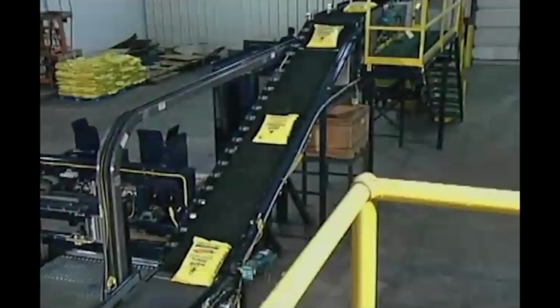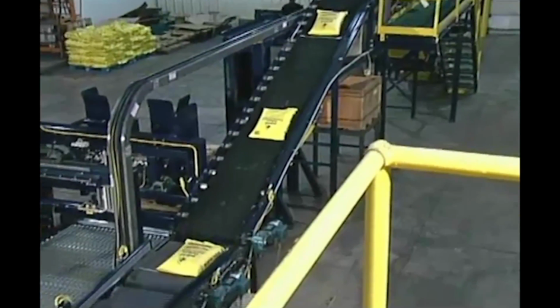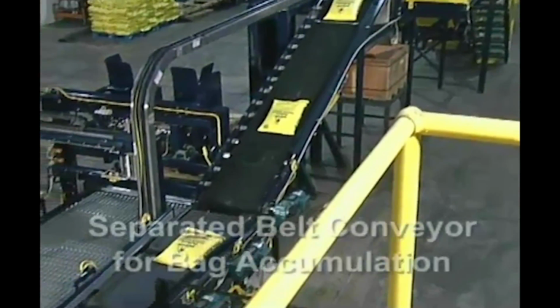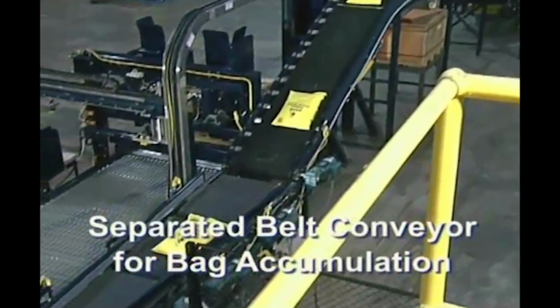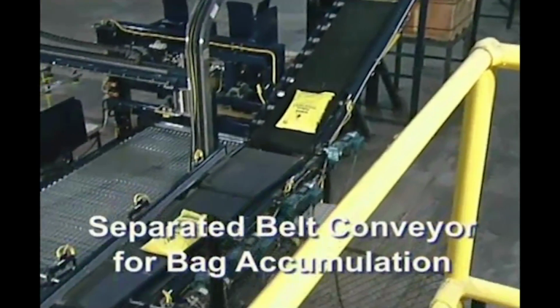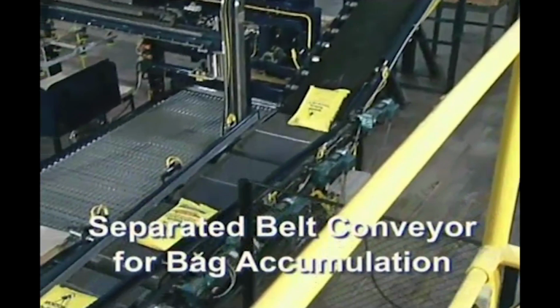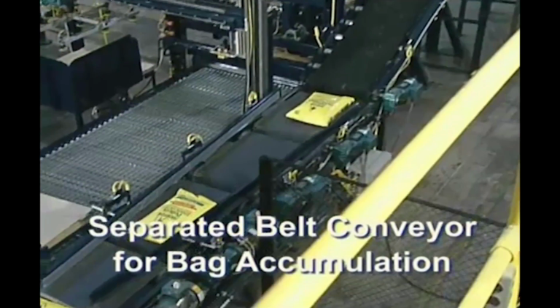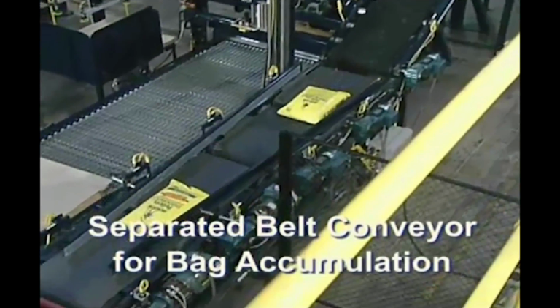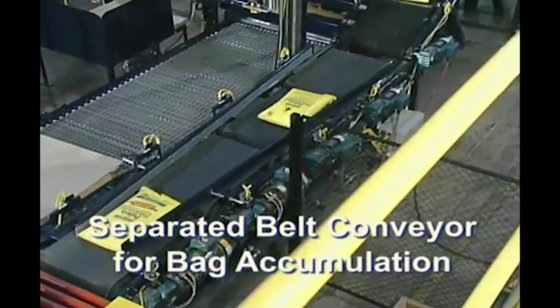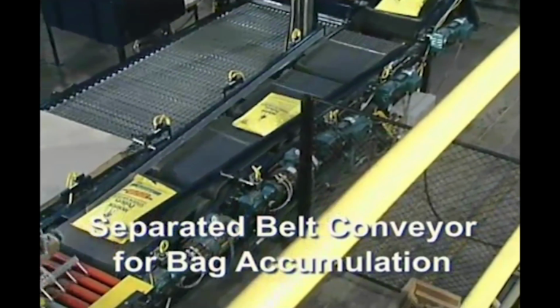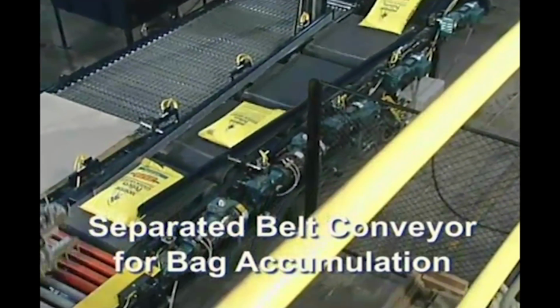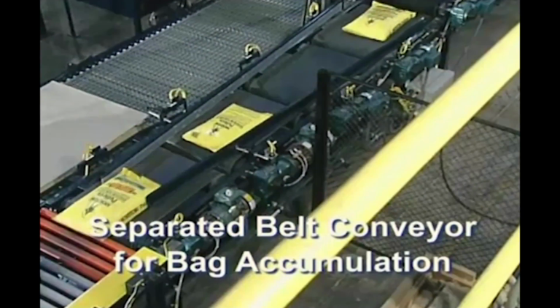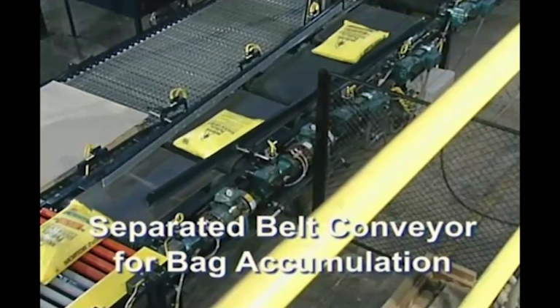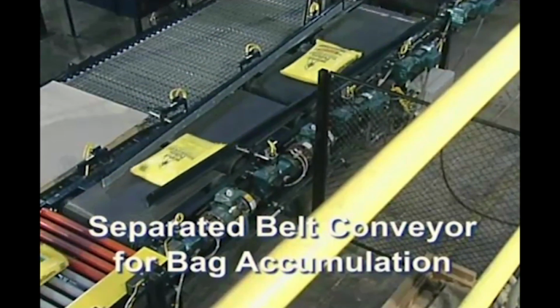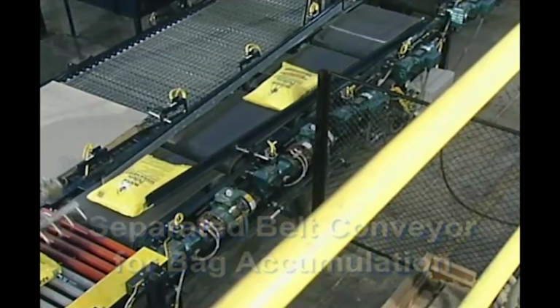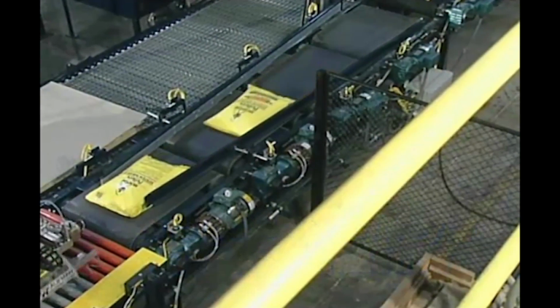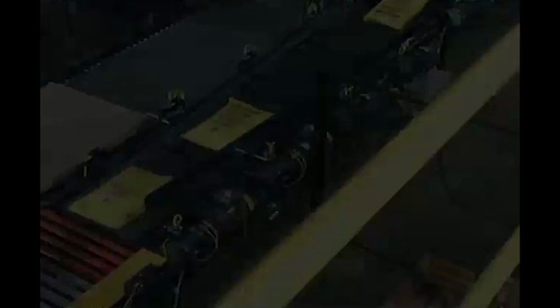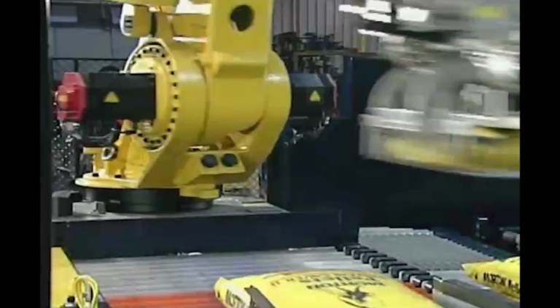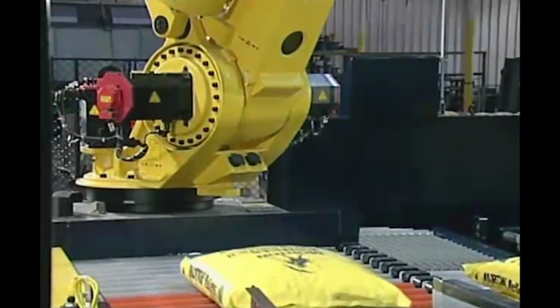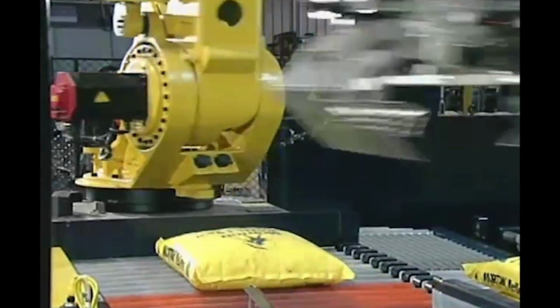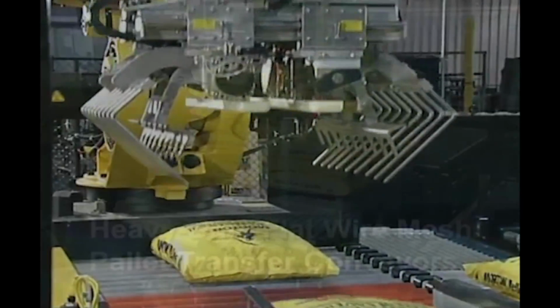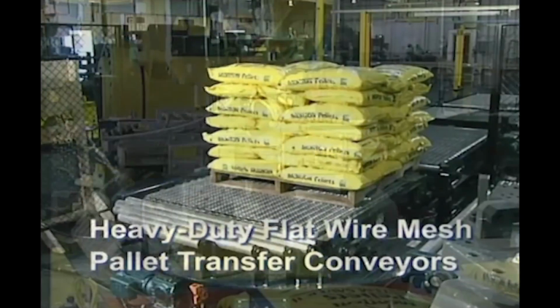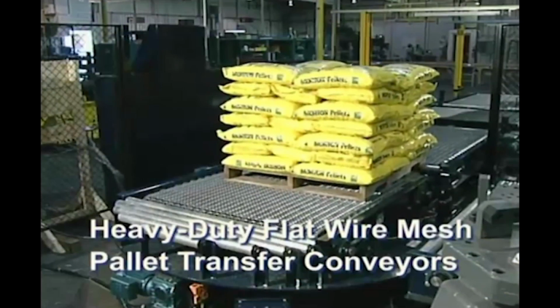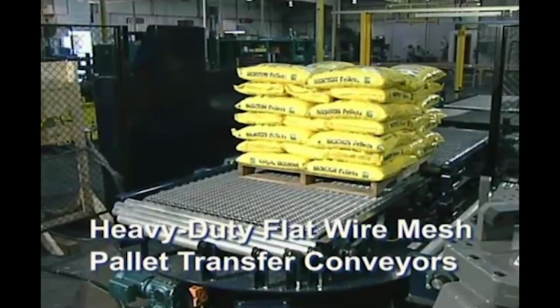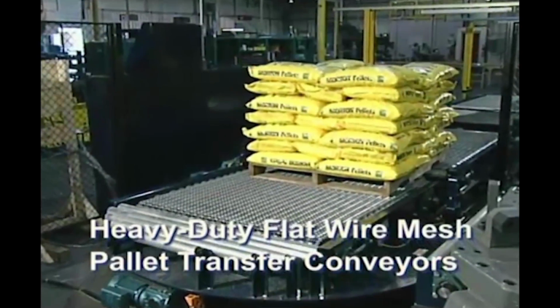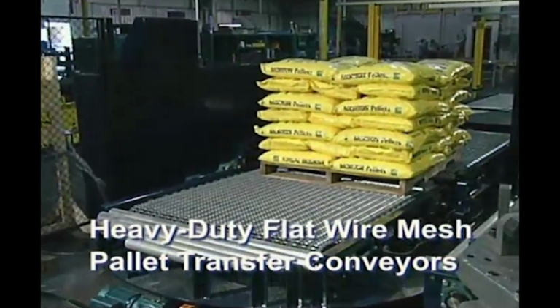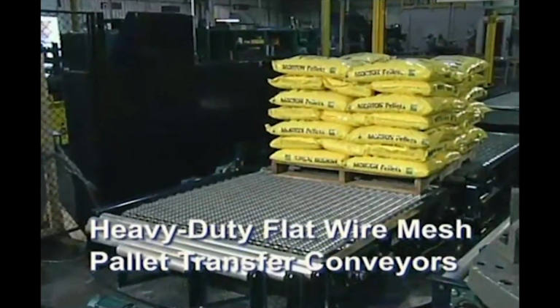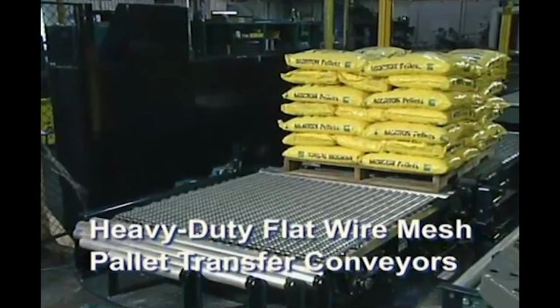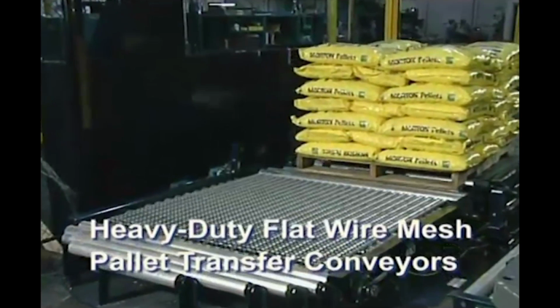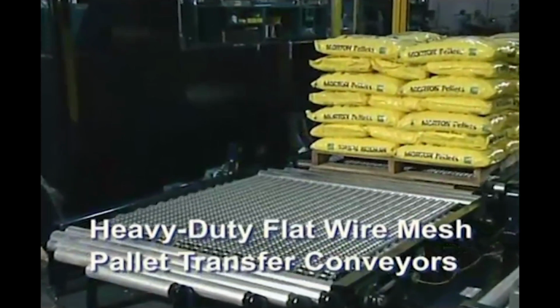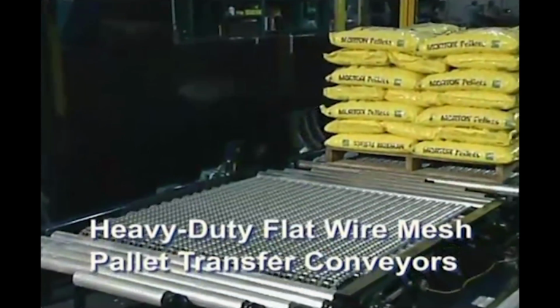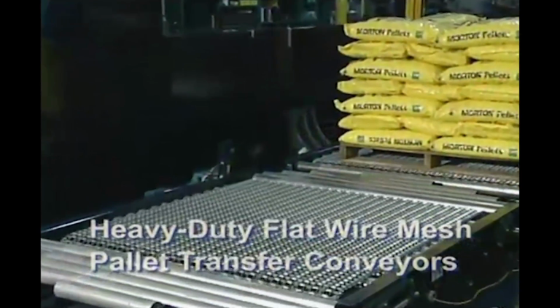The in-feed system features individual belts for non-contact bag accumulation and for a bag pick conveyor. This system also features flat wire mesh pallet conveyors along with a bag flattening conveyor.